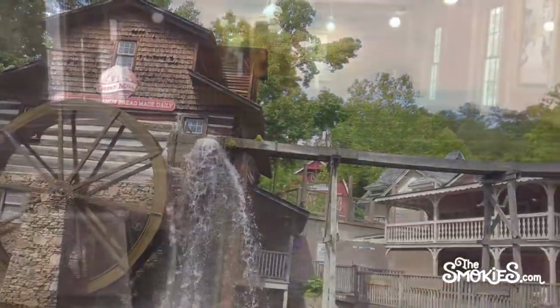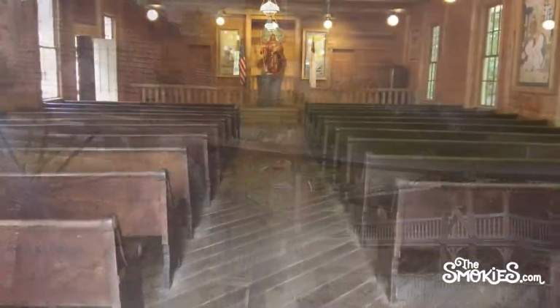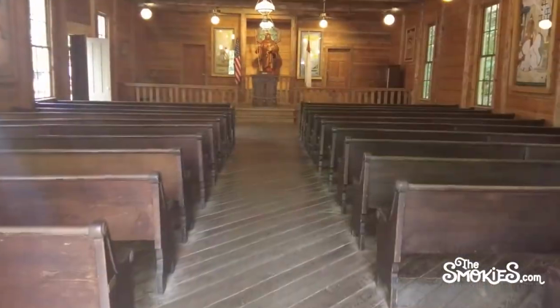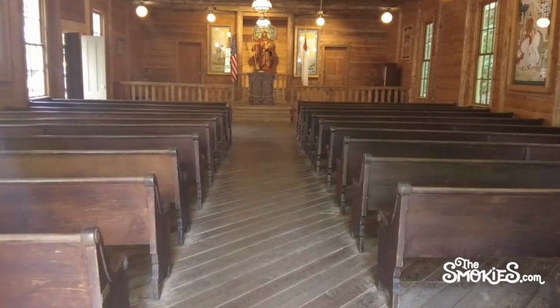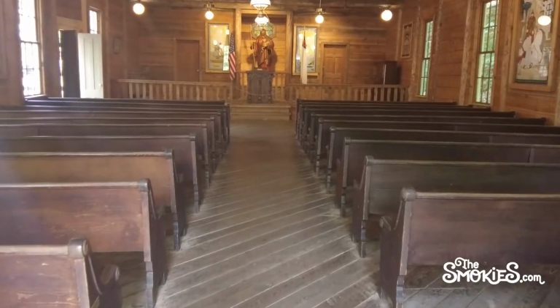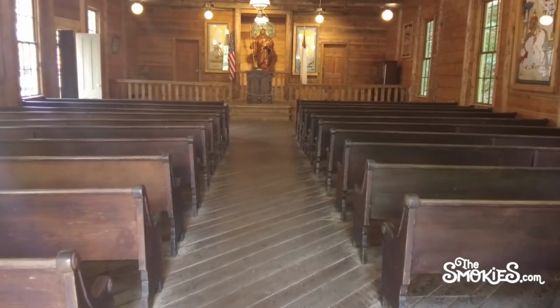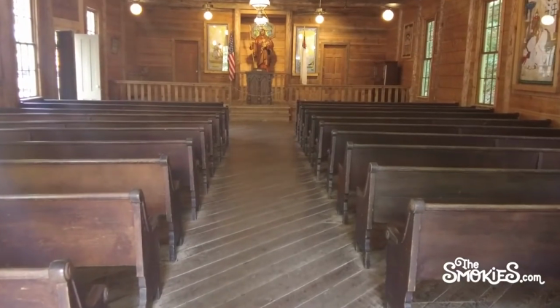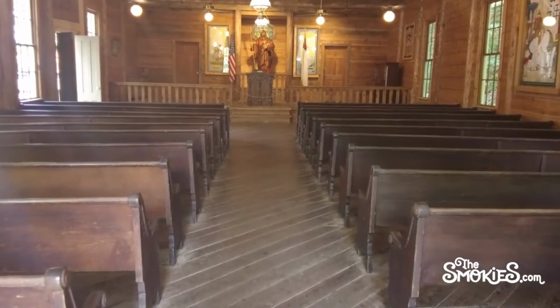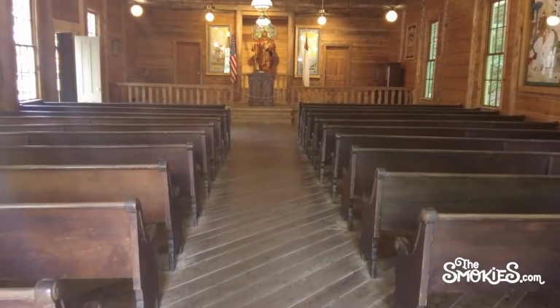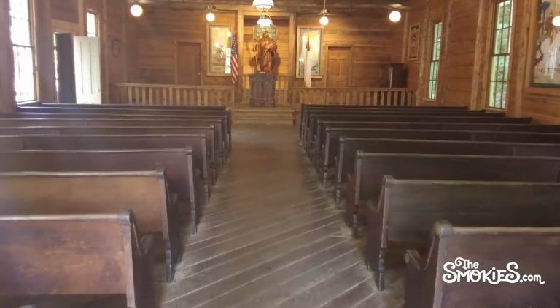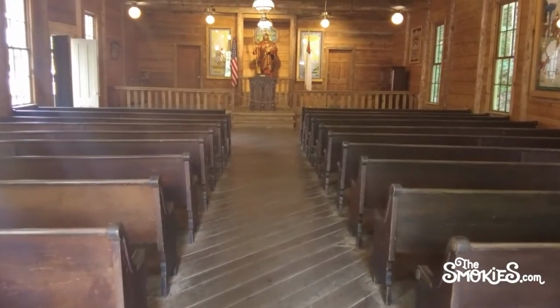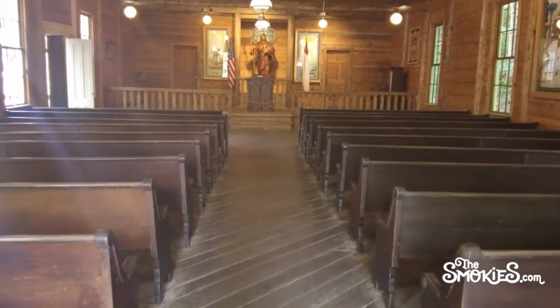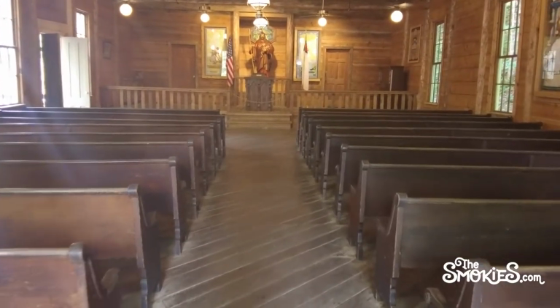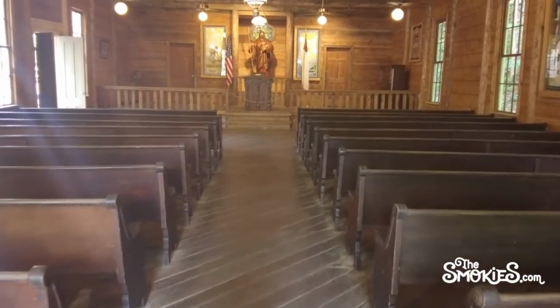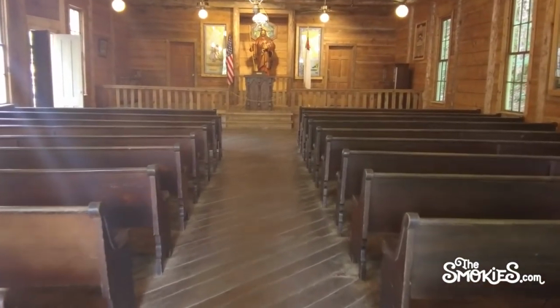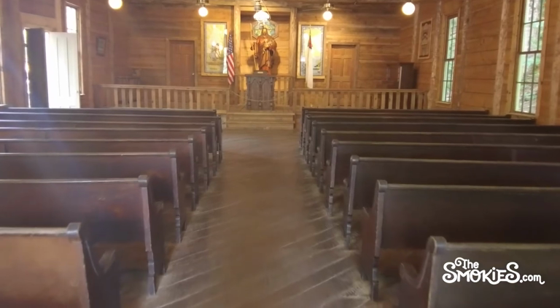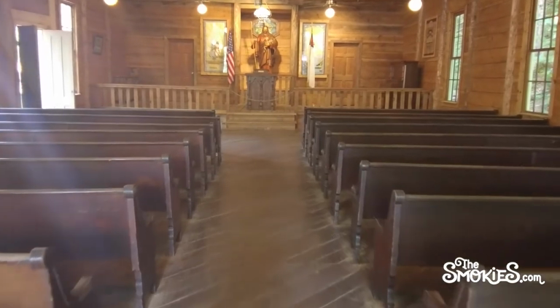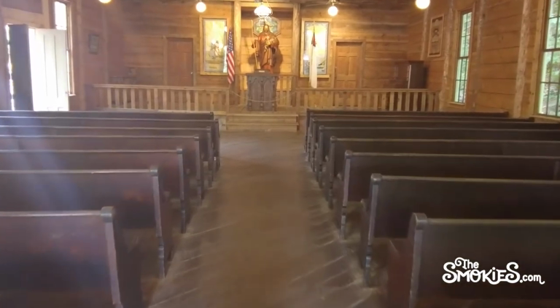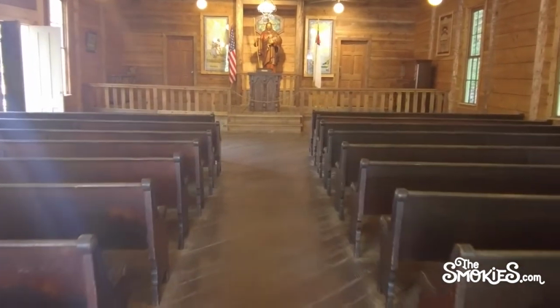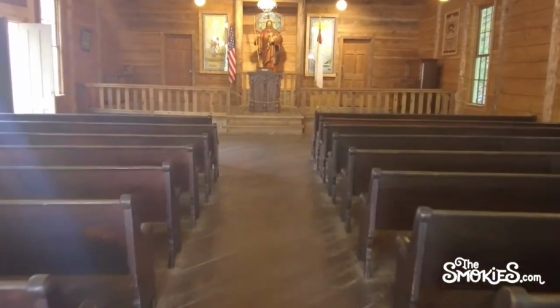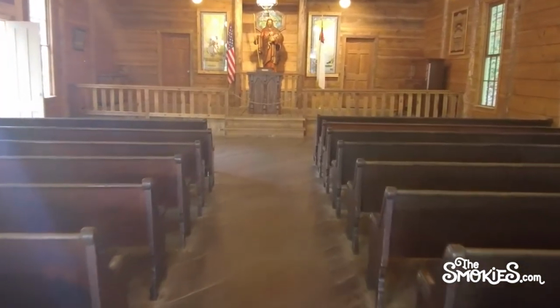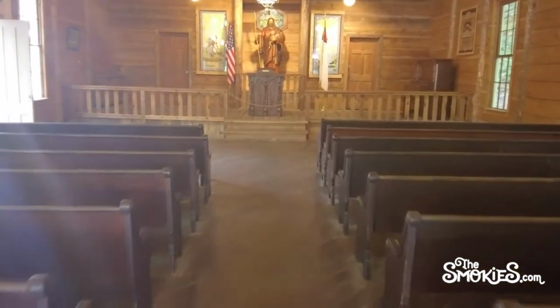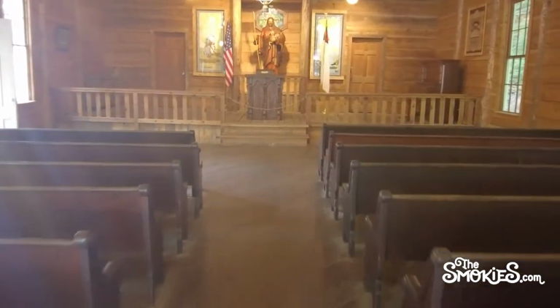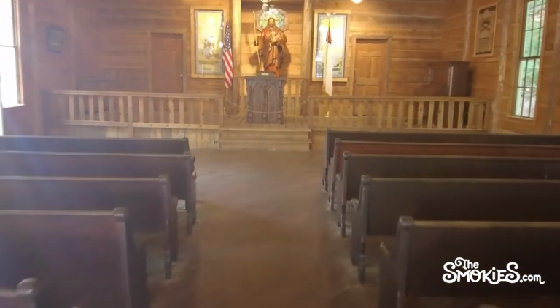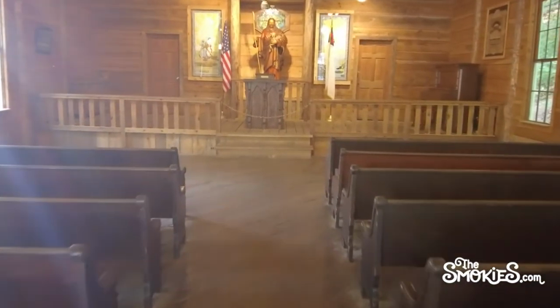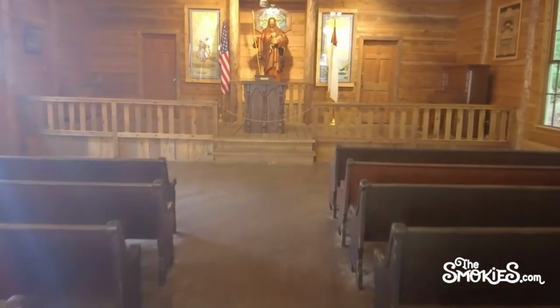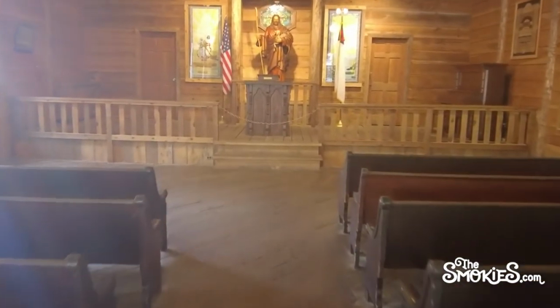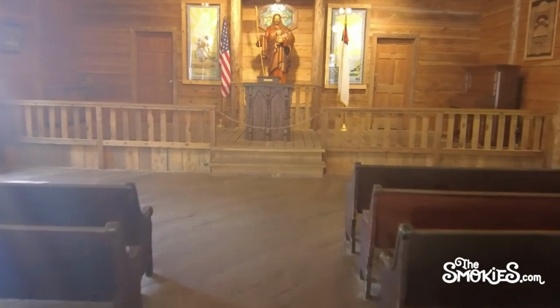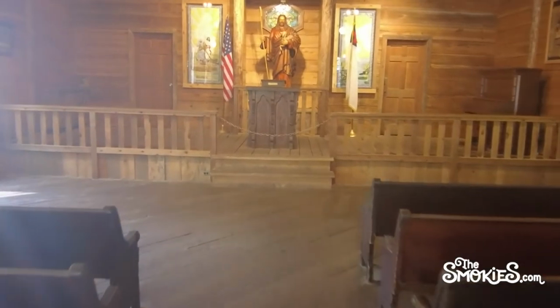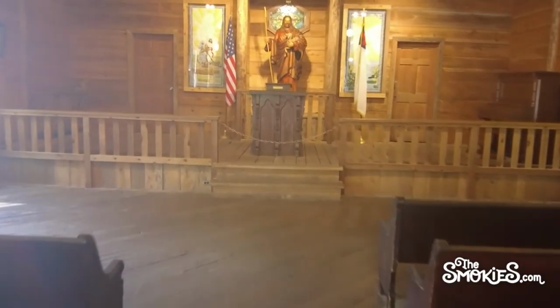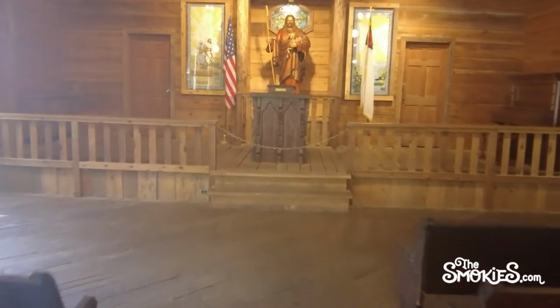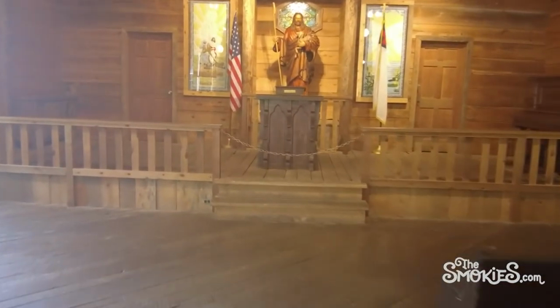Have you been to a service at the Dollywood Chapel? Let us know in the comments! Are you planning a trip to Dollywood? Check Tripster for discounts — link in the description below. And be sure to like and subscribe for more information about Dollywood and the Great Smoky Mountains.